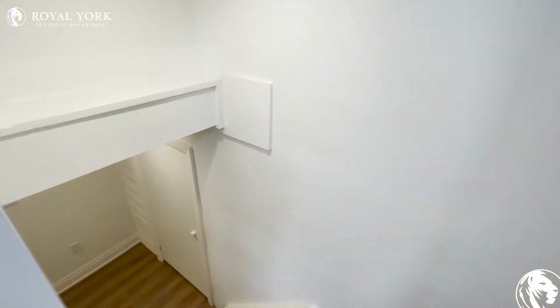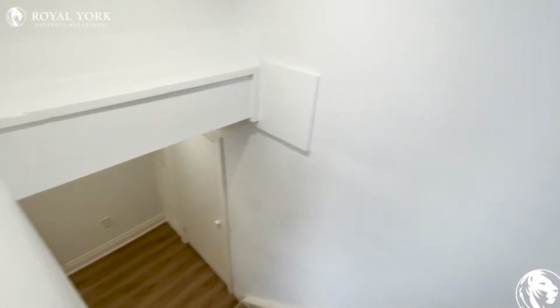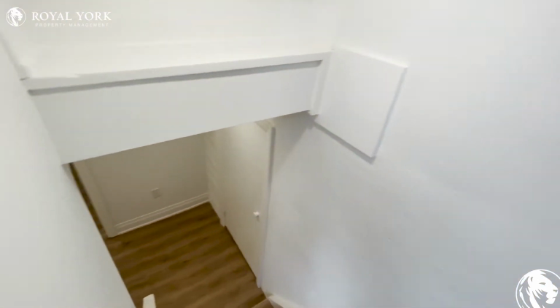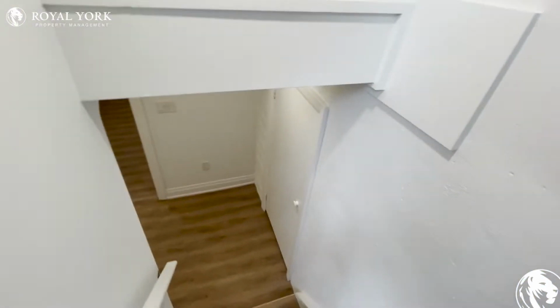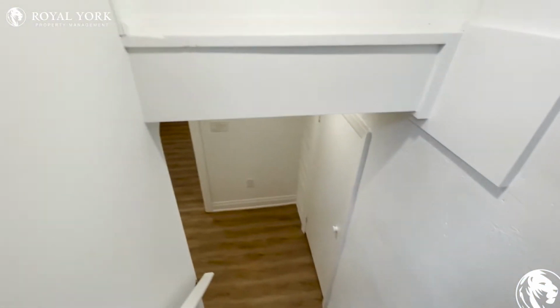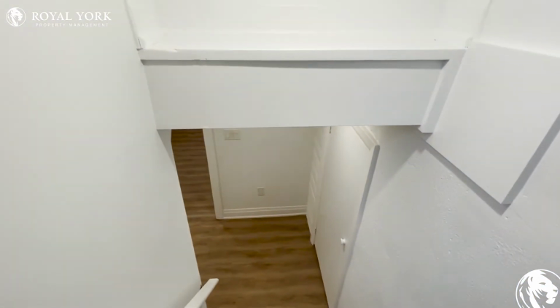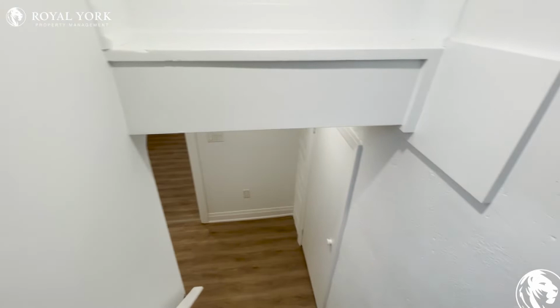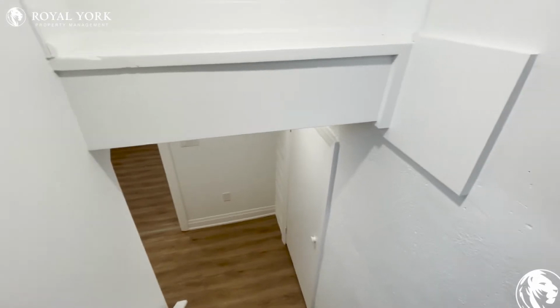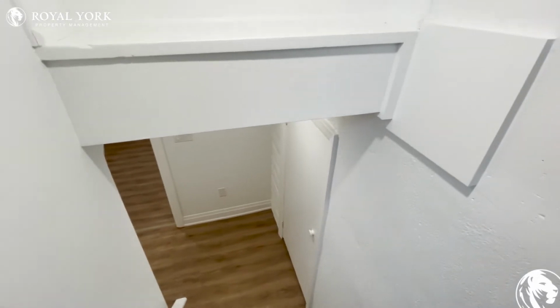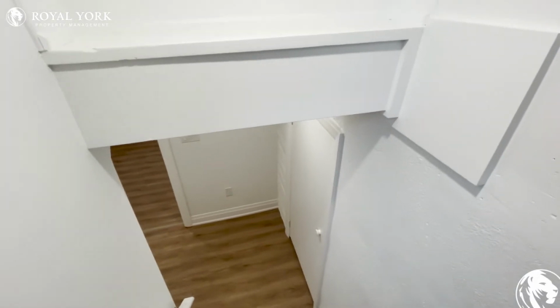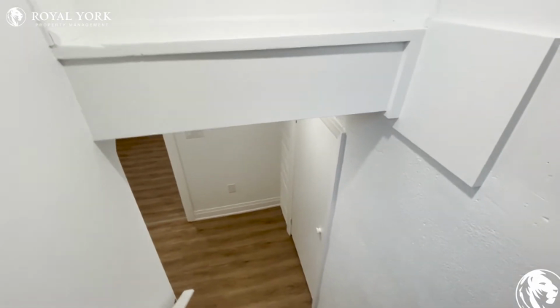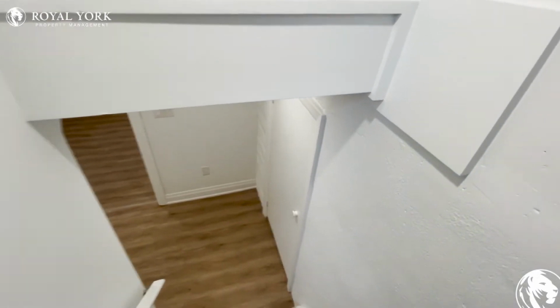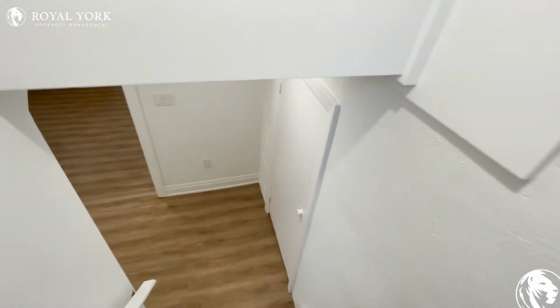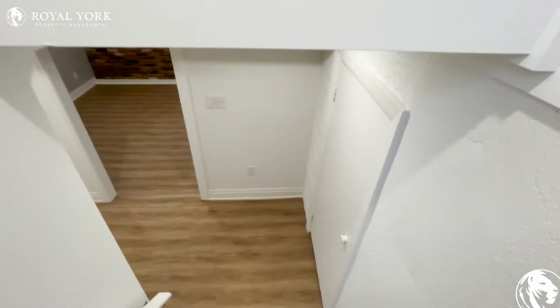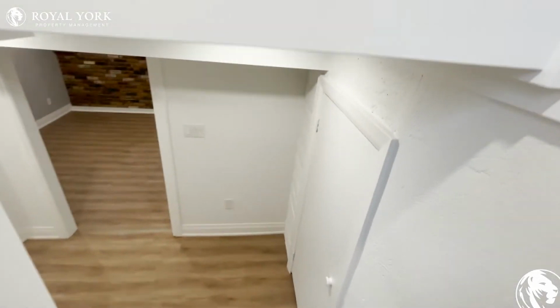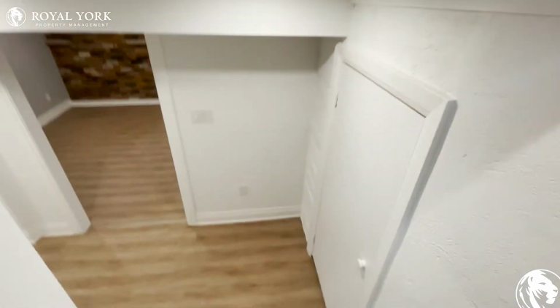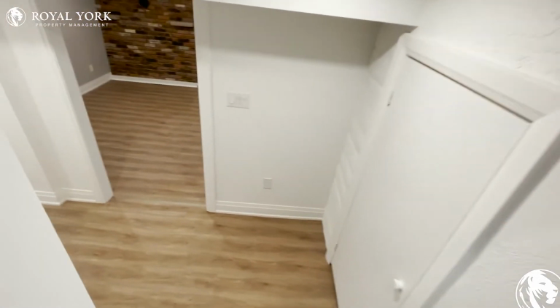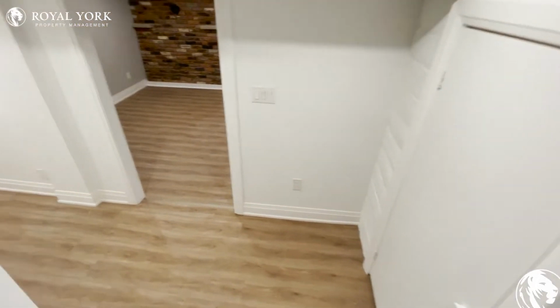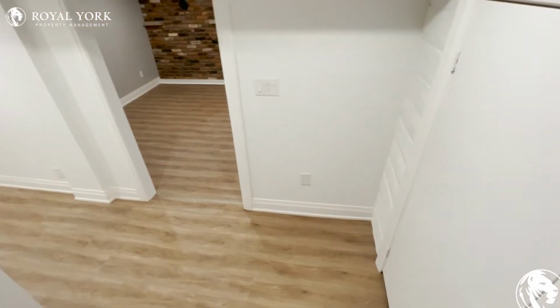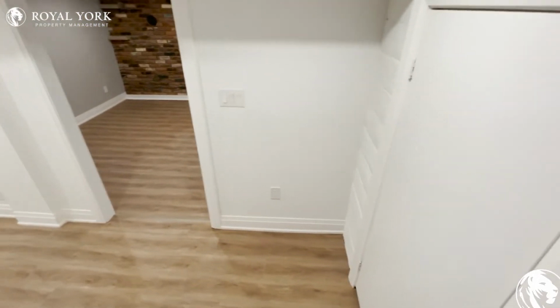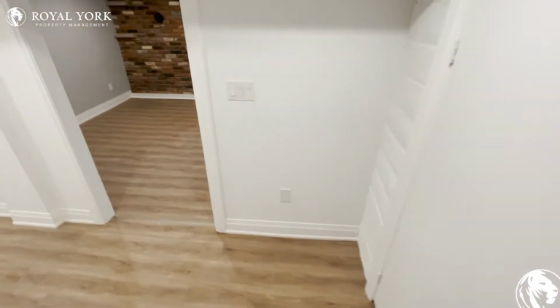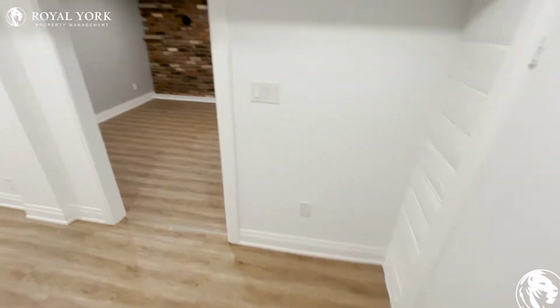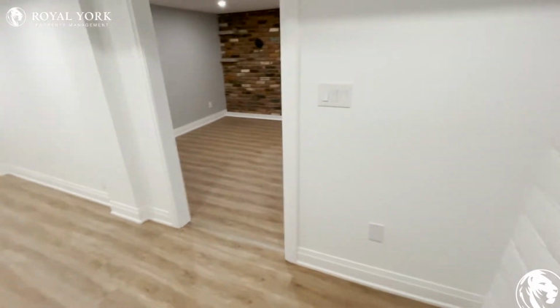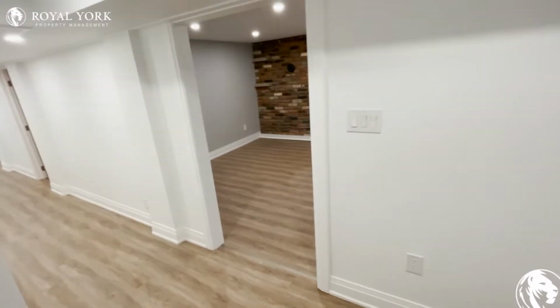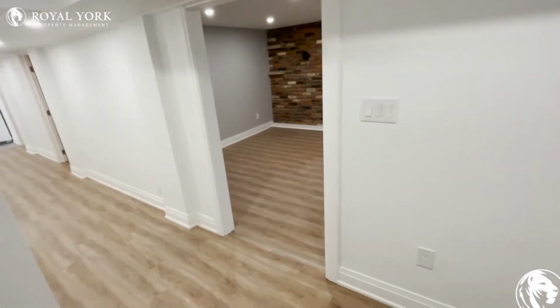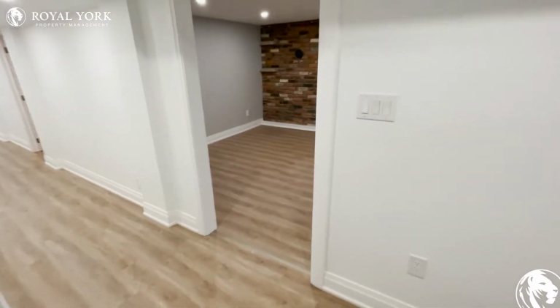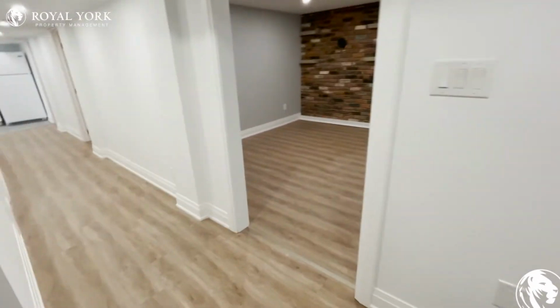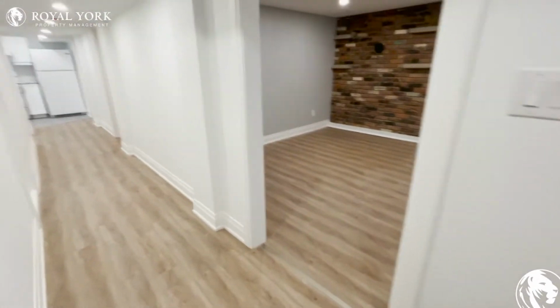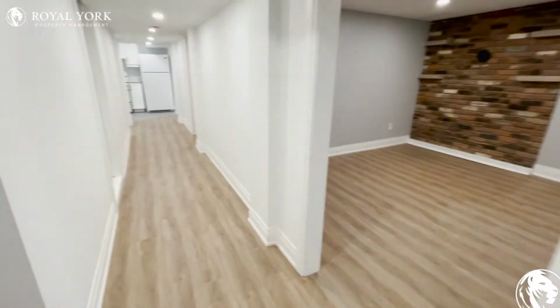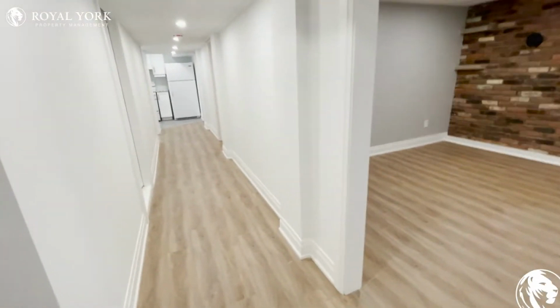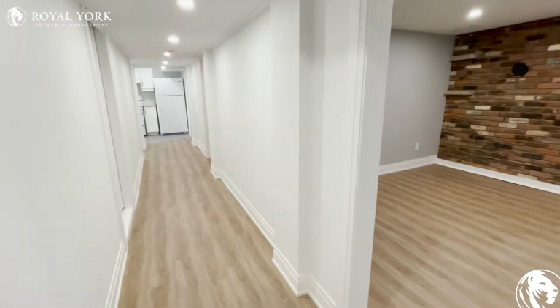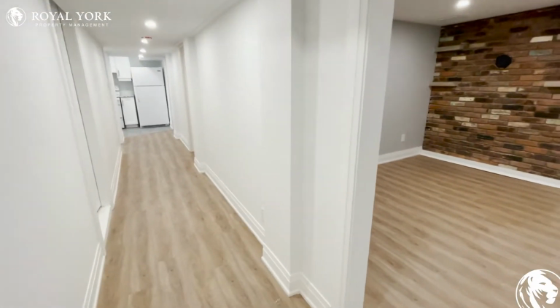Welcome to 58 Highland Avenue in Oshawa. This is a brand new, newly renovated basement with eight foot ceilings, two bedrooms, and one bathroom.